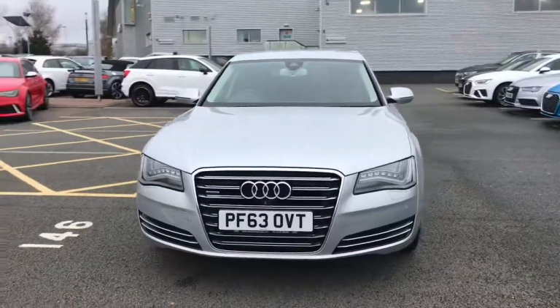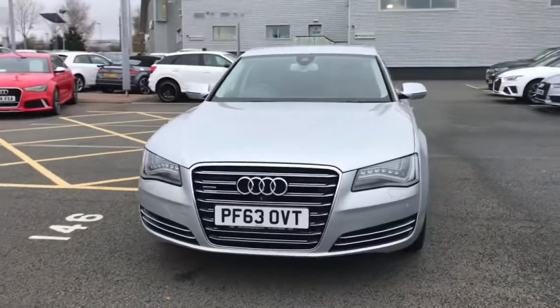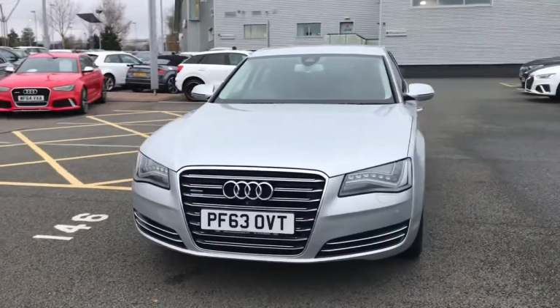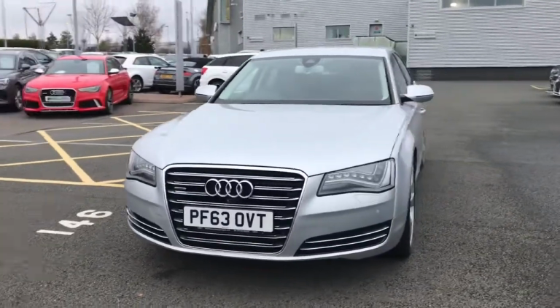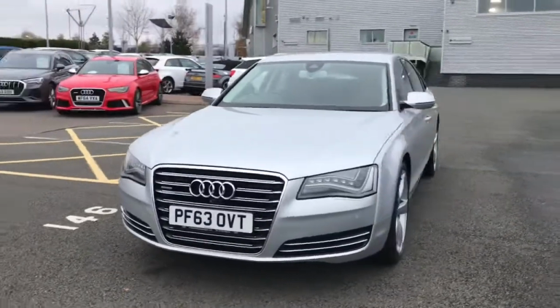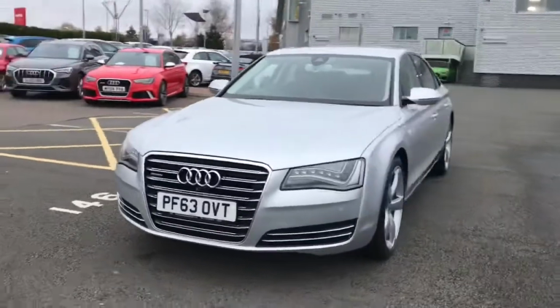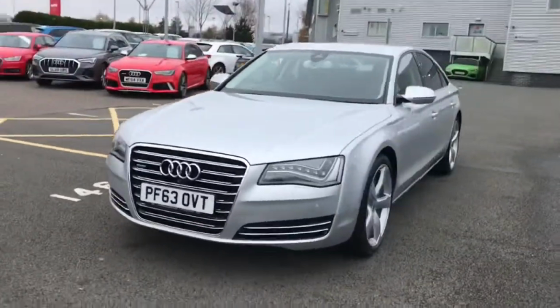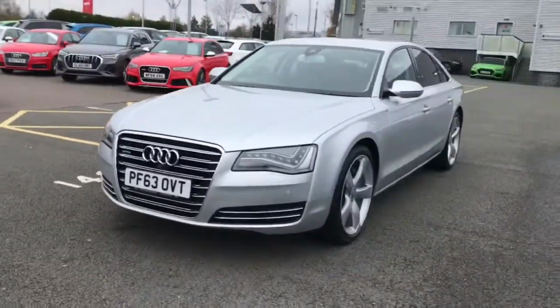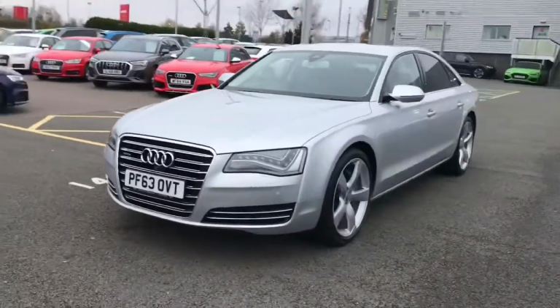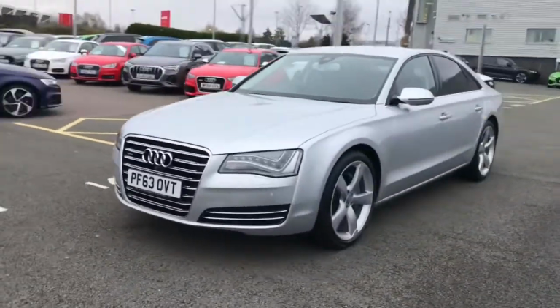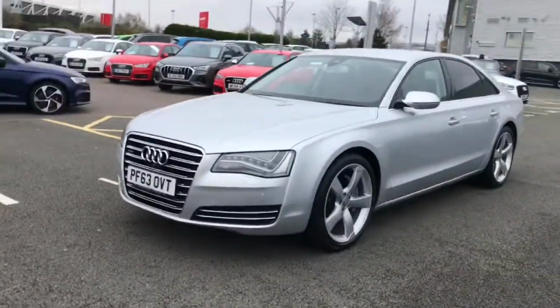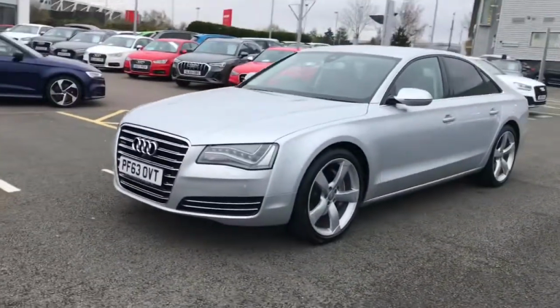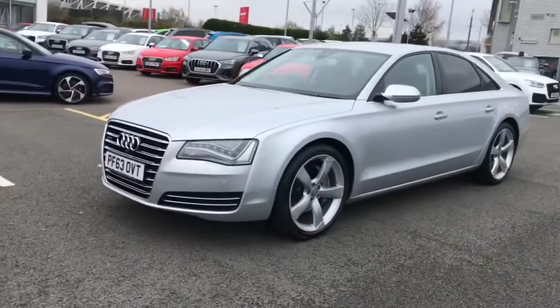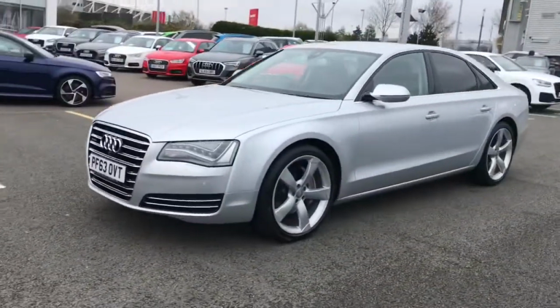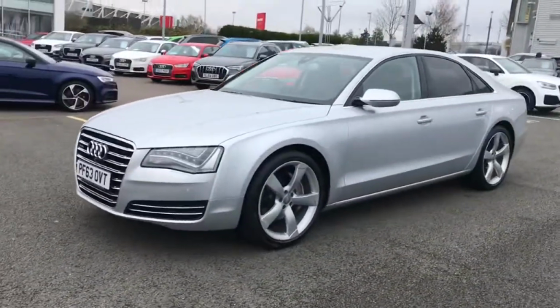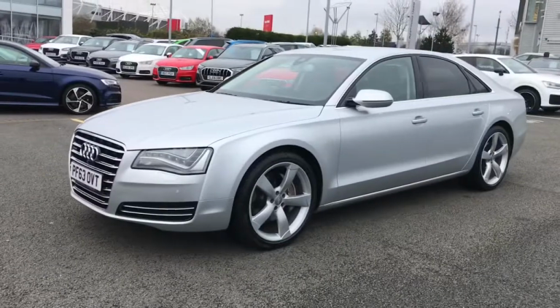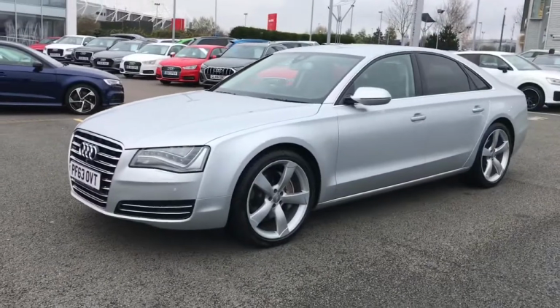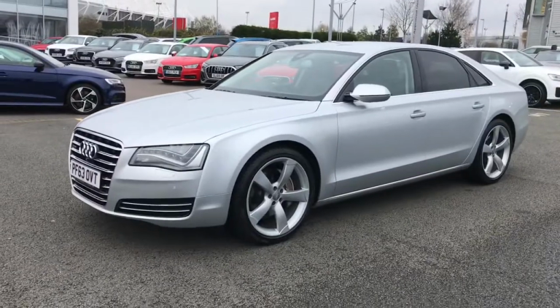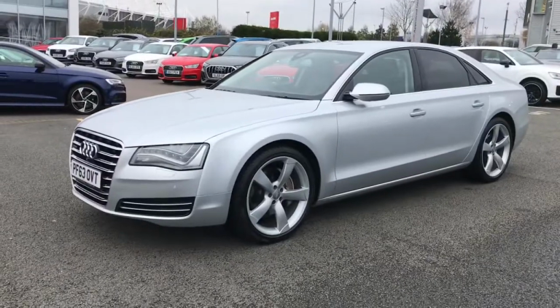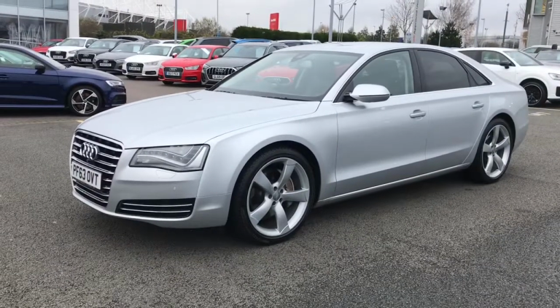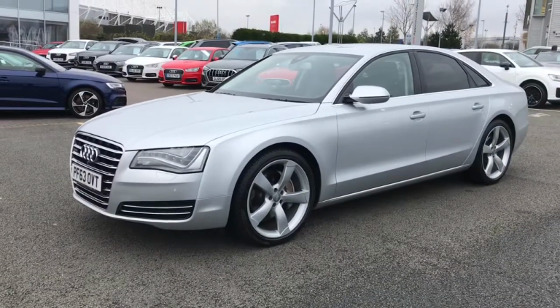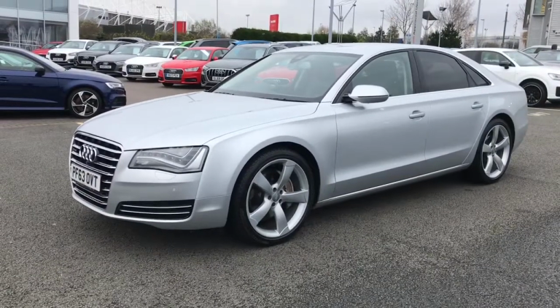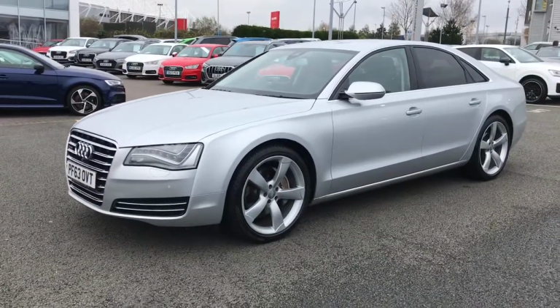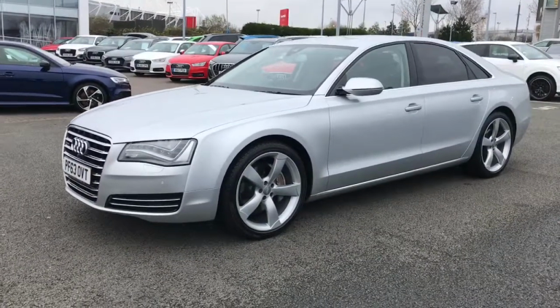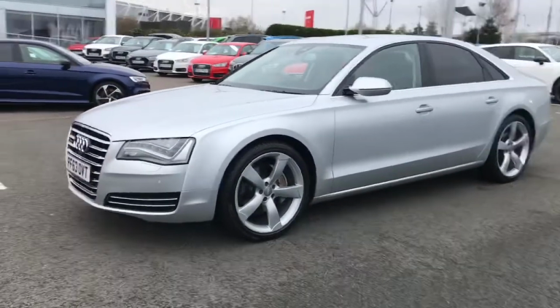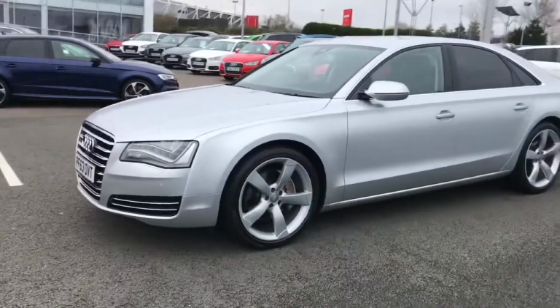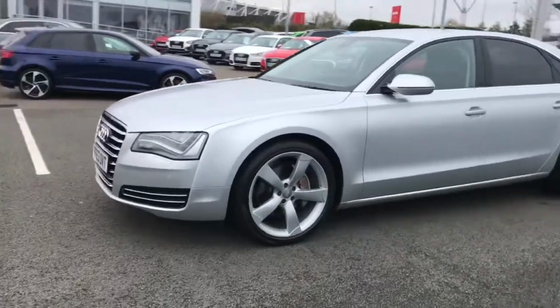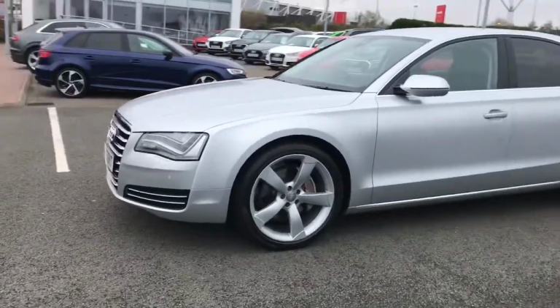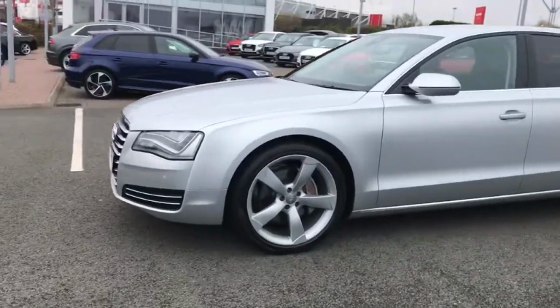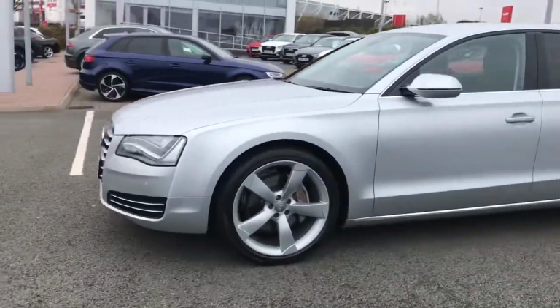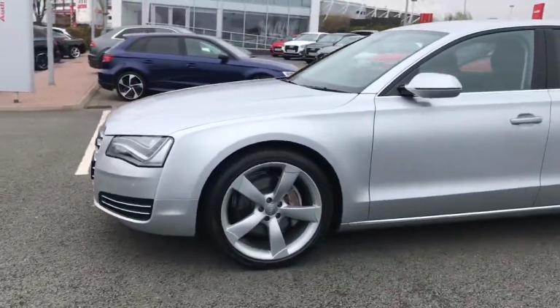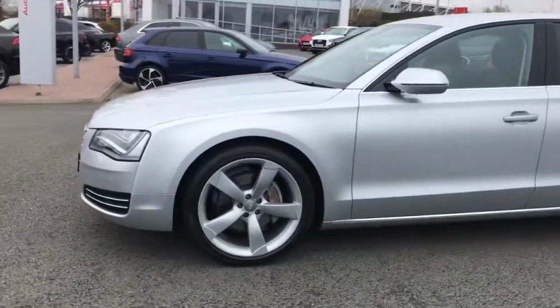Hello and welcome to Stoke Audi. Here we have an approved used Audi A8 Sport Executive. The vehicle has the 3 litre diesel engine and the Tiptronic gearbox.